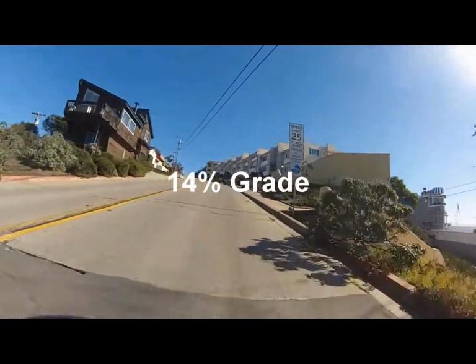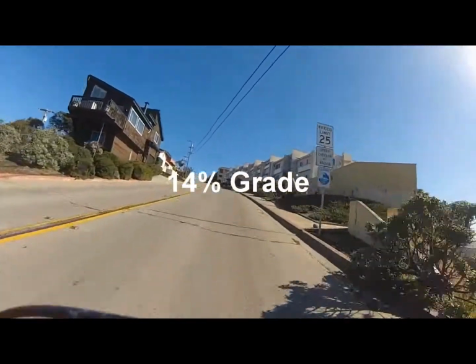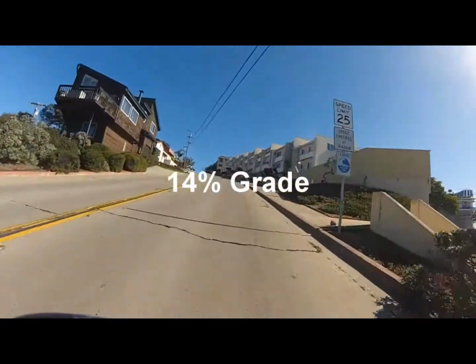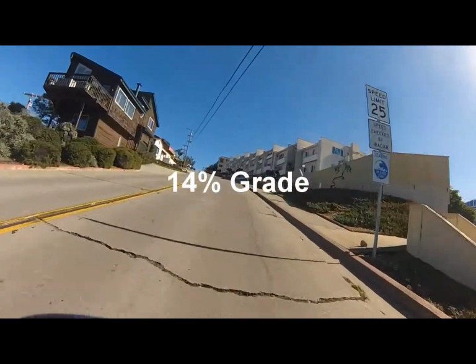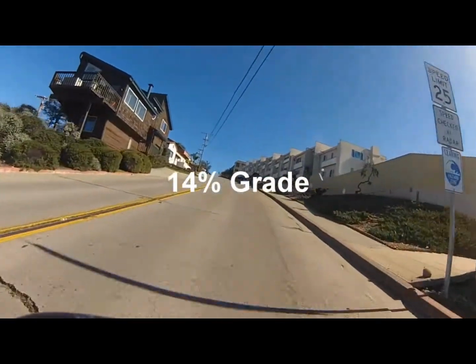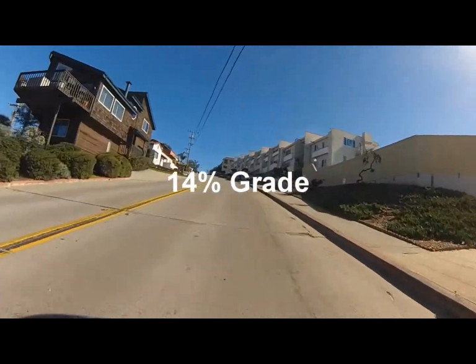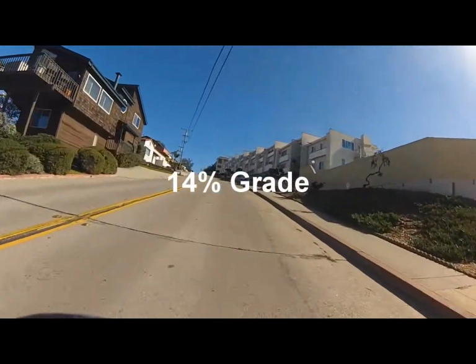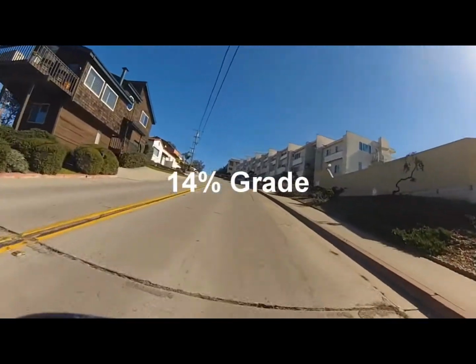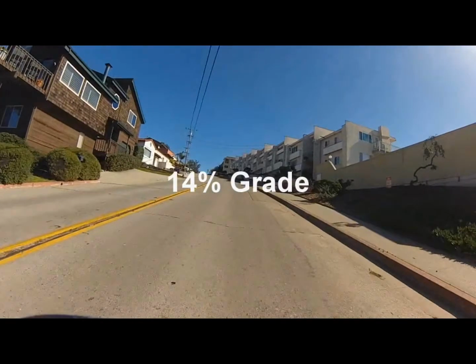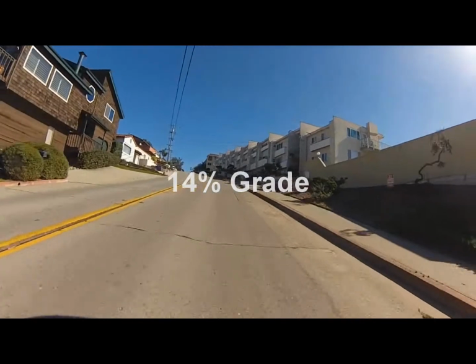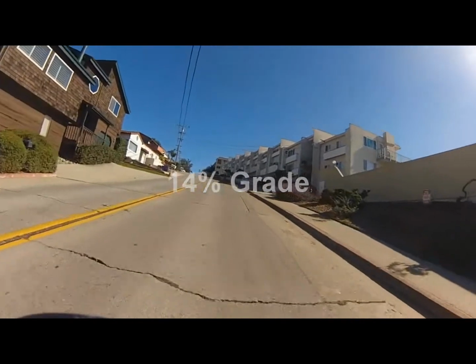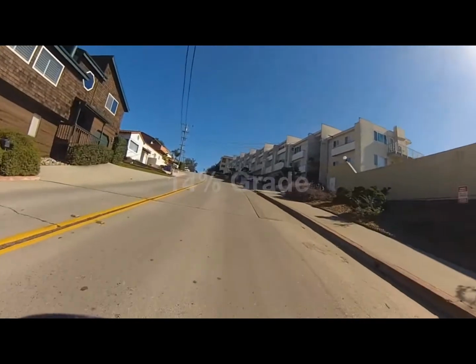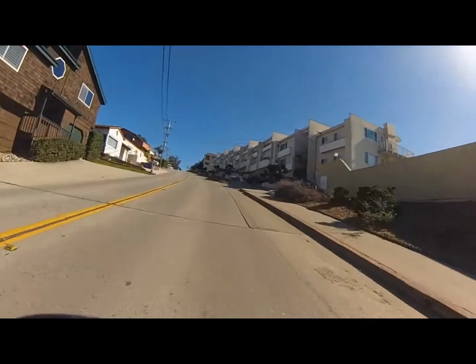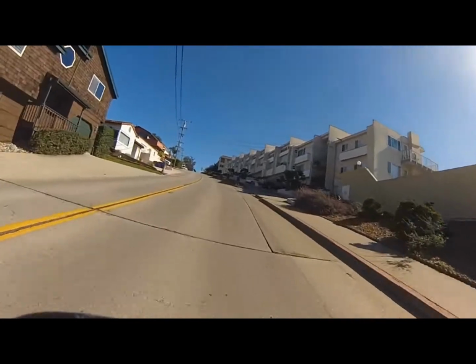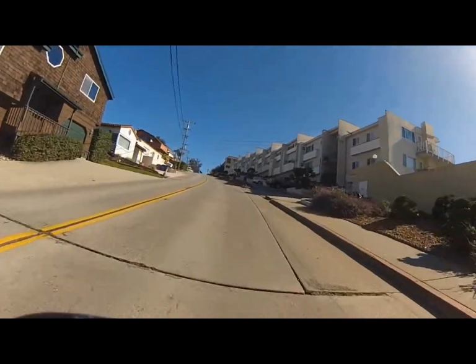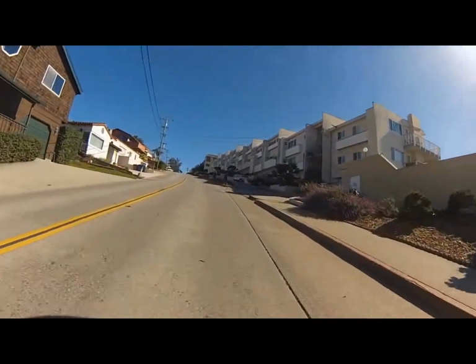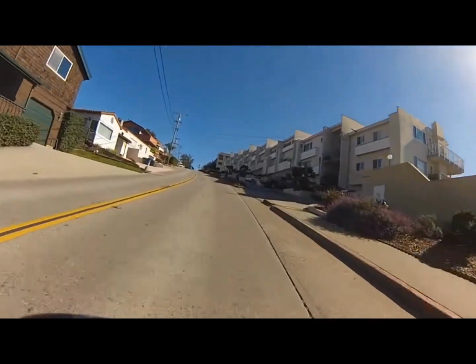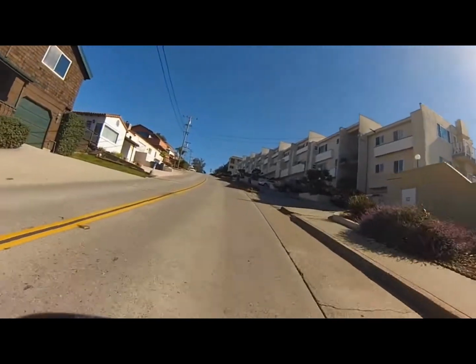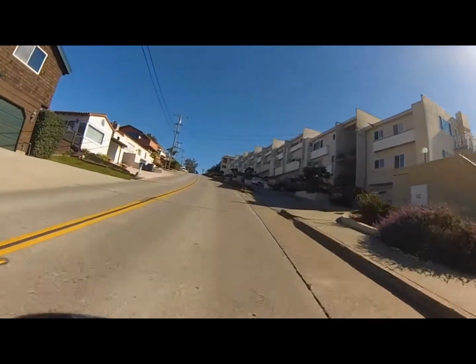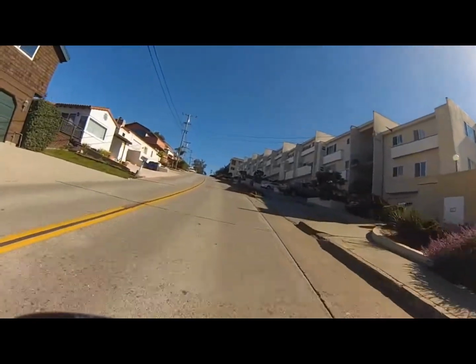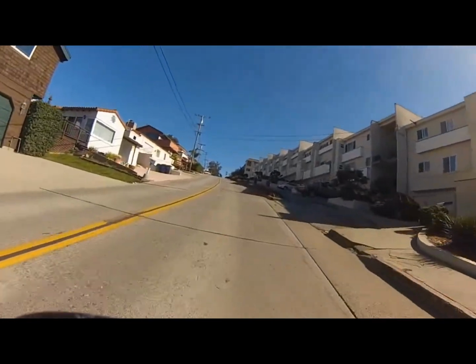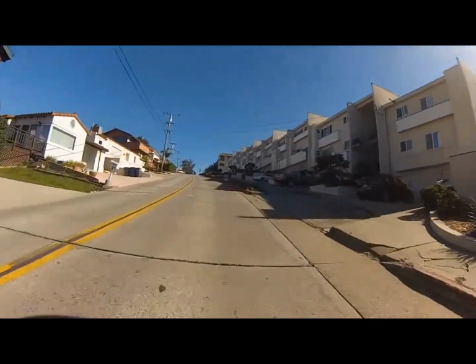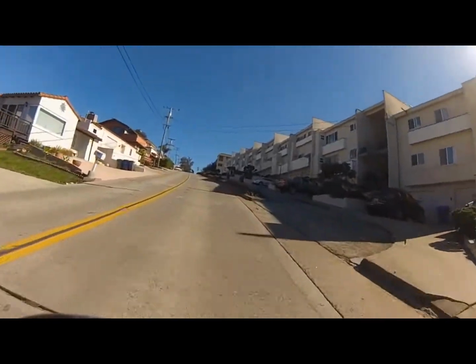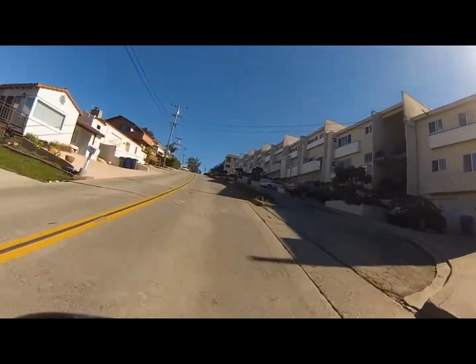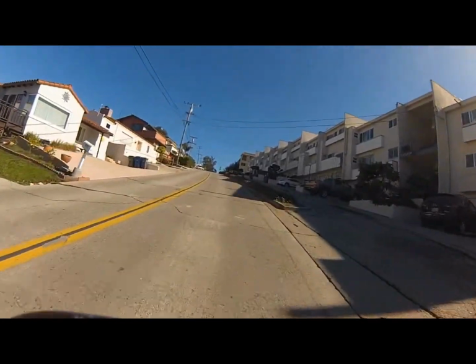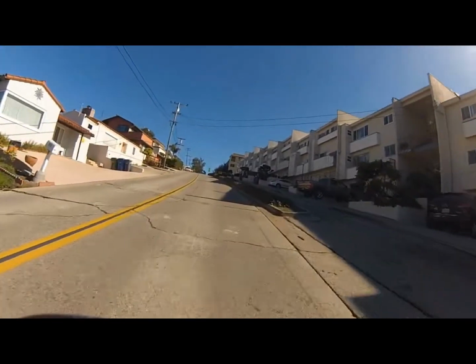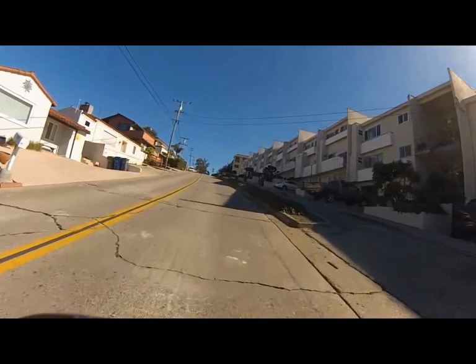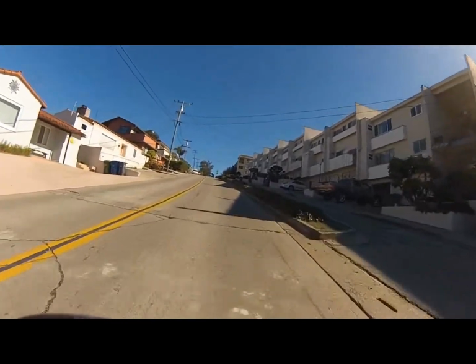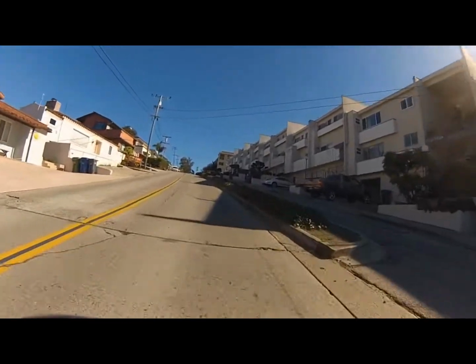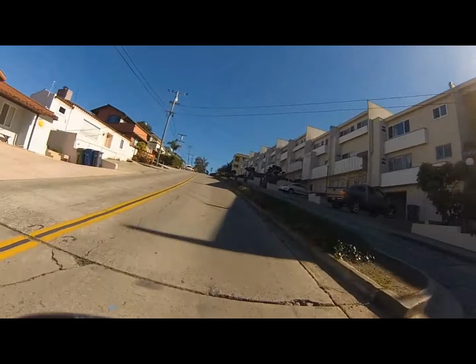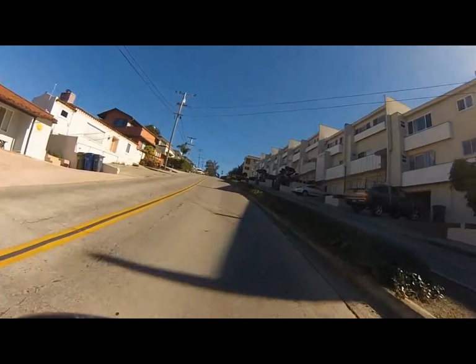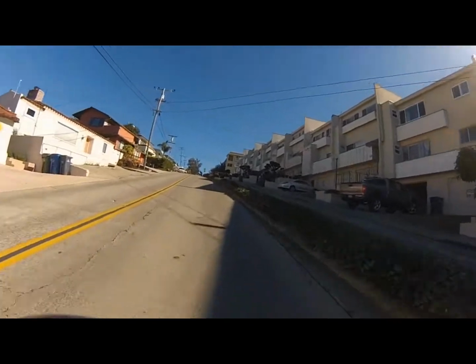It's long, it's brutal. I've ridden this without the motor, and I can tell you this is one hell of a hill. But I wanted to show this to you.